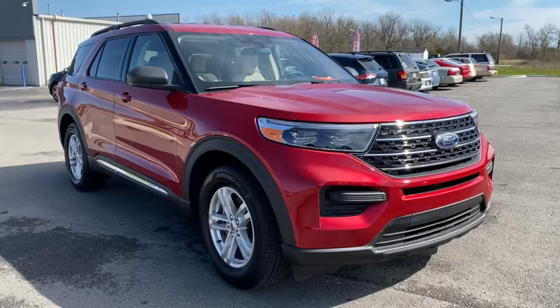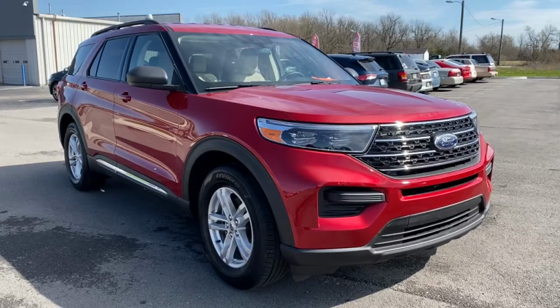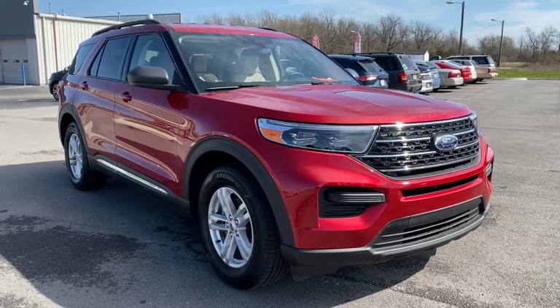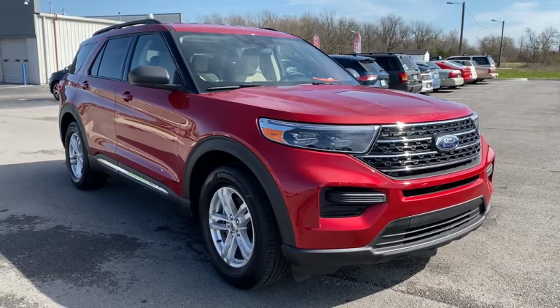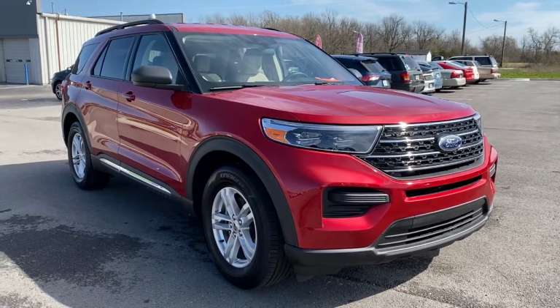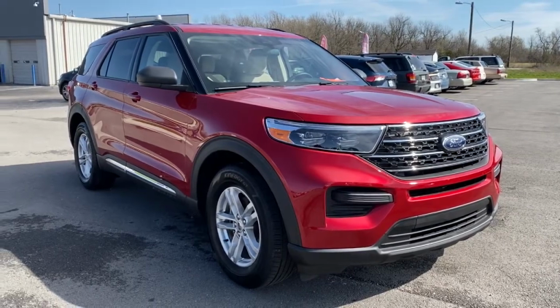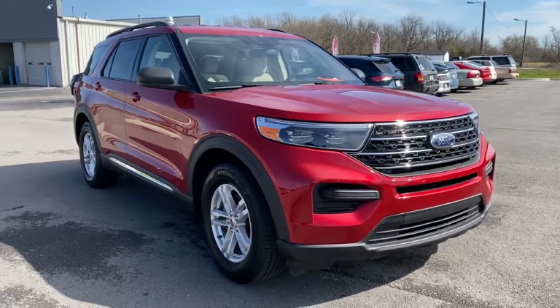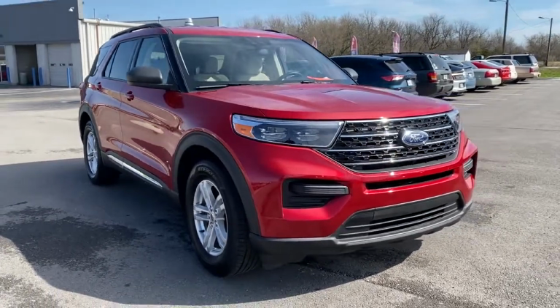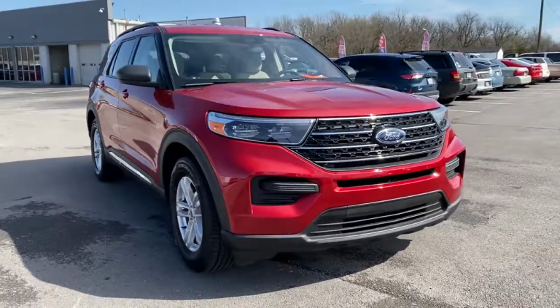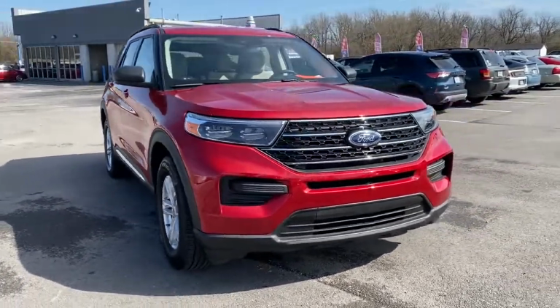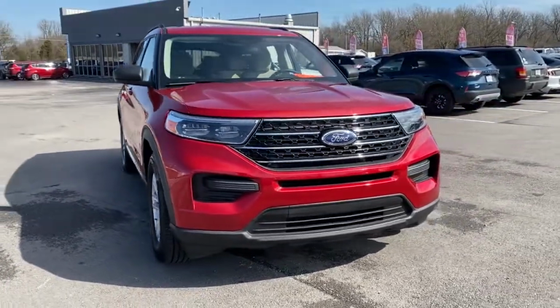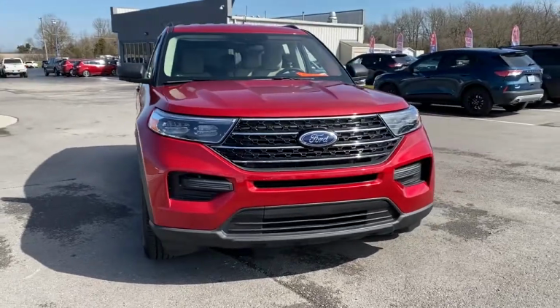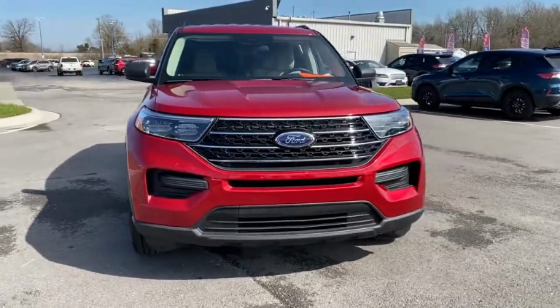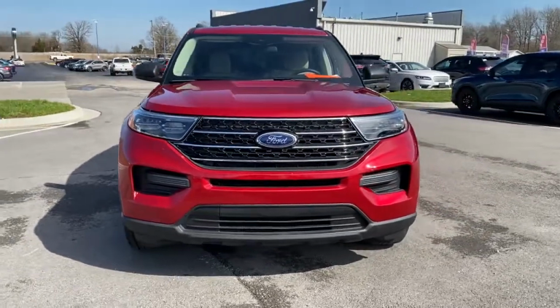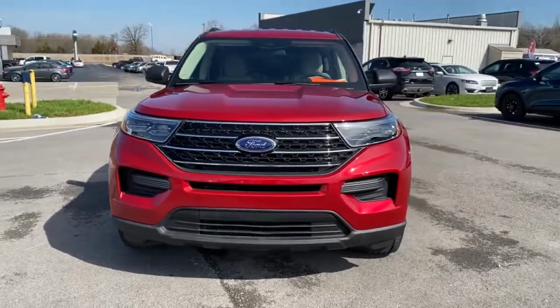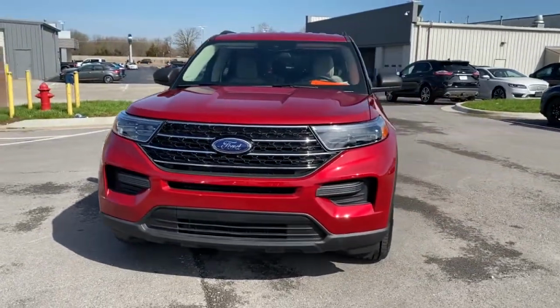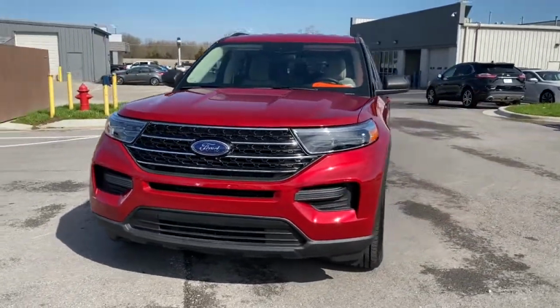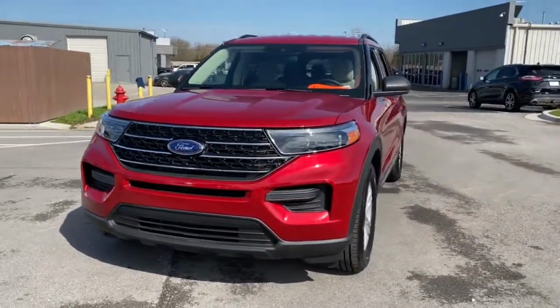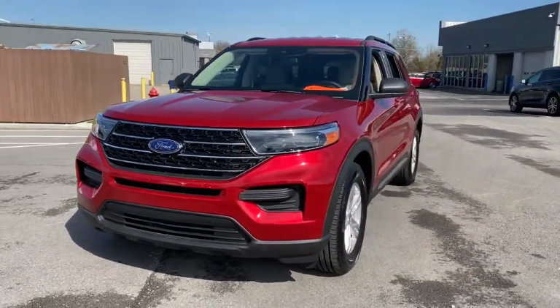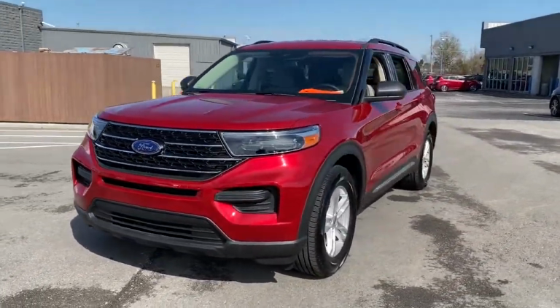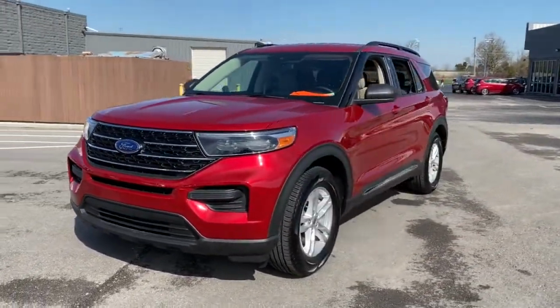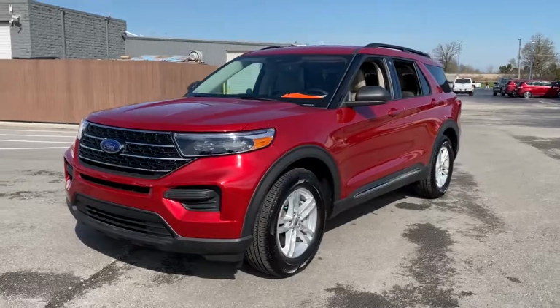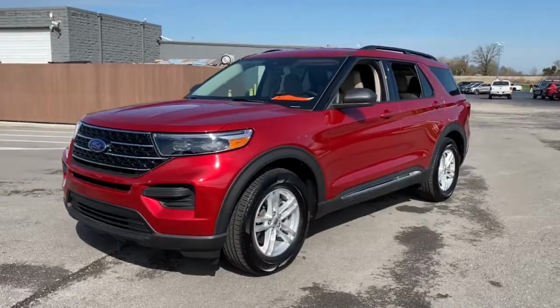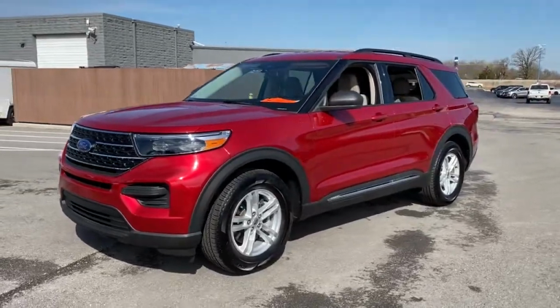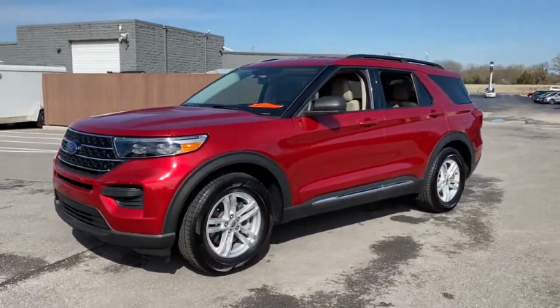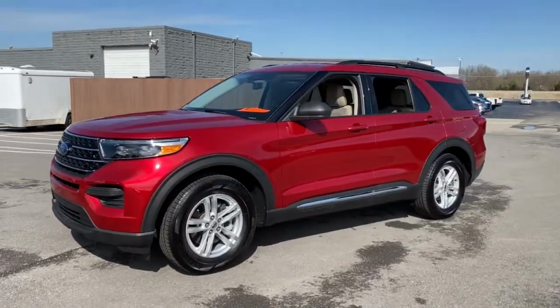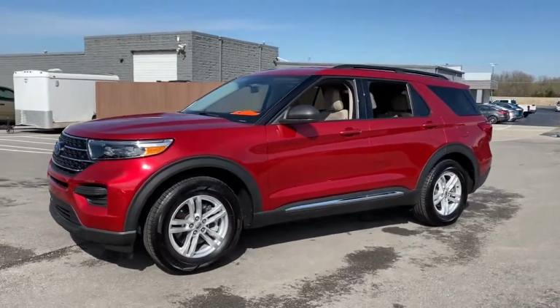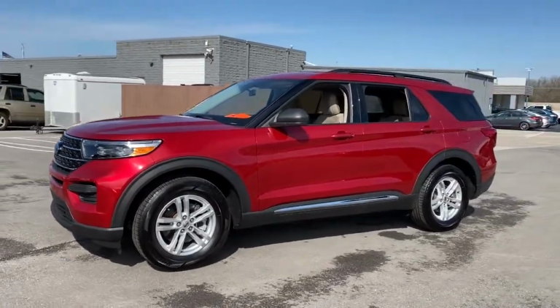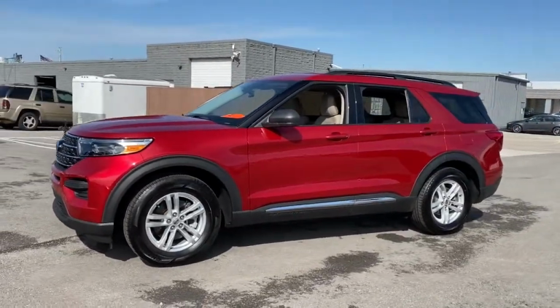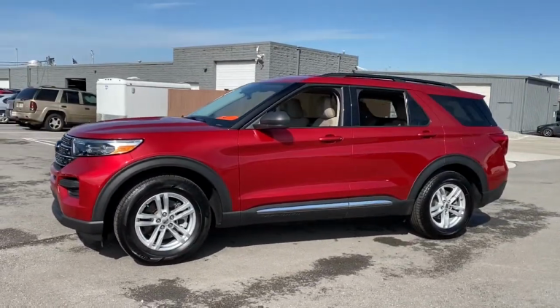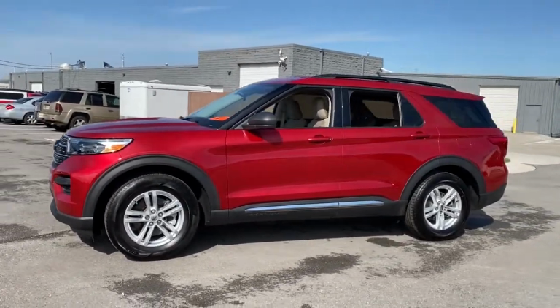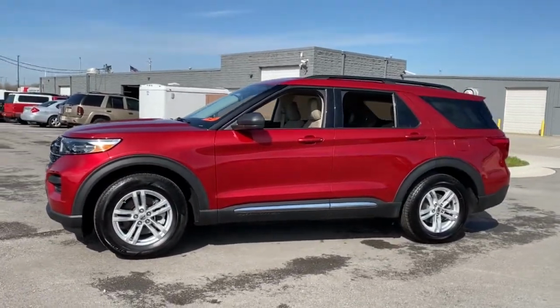You'll have love at first sight with the 2020 Ford Explorer. With less than 5,000 miles on the odometer, this vehicle provides excellent value. Take on every project with confidence in this spacious, versatile Explorer.